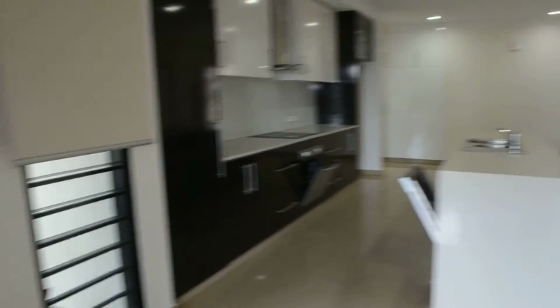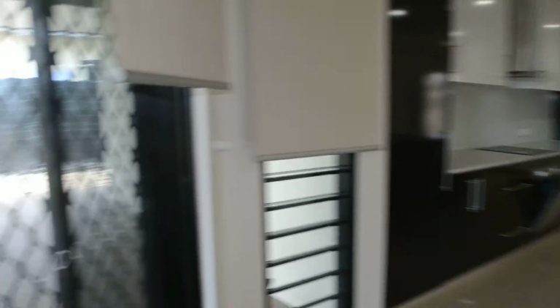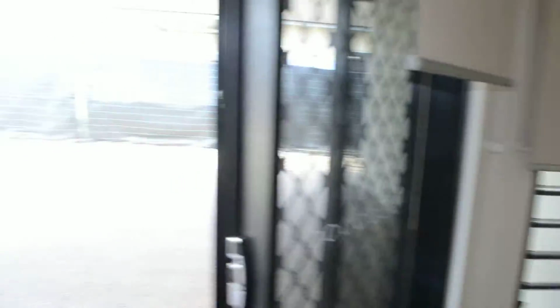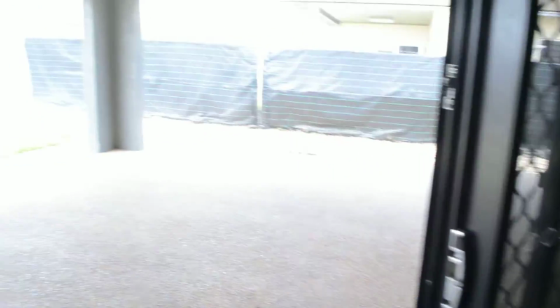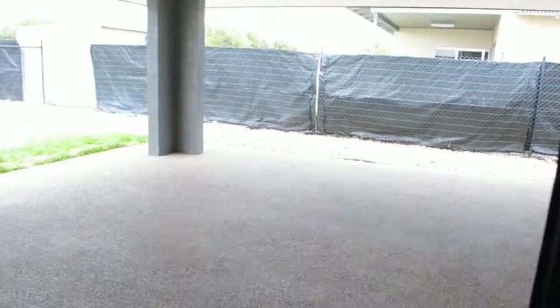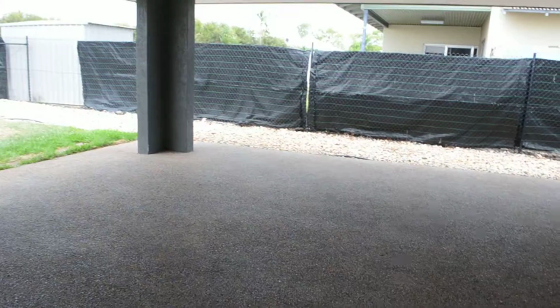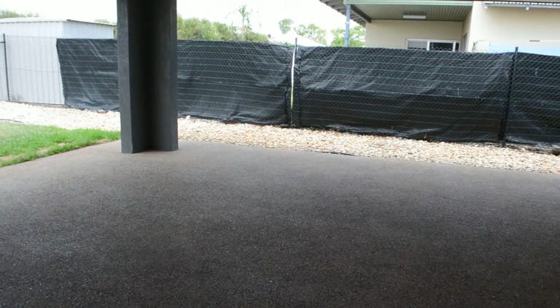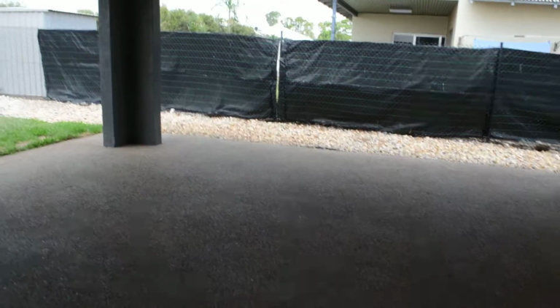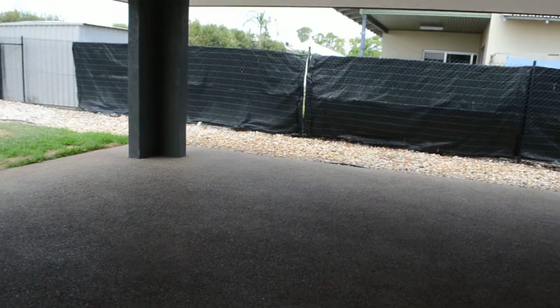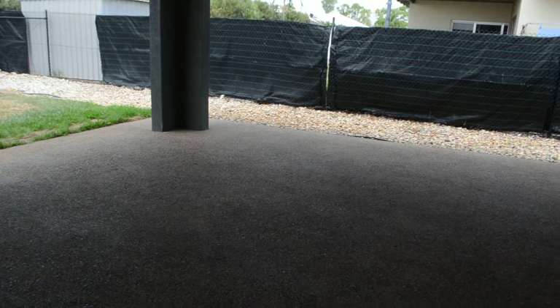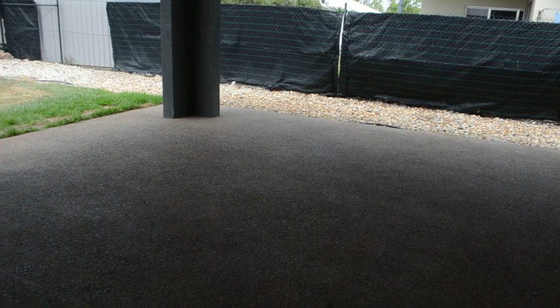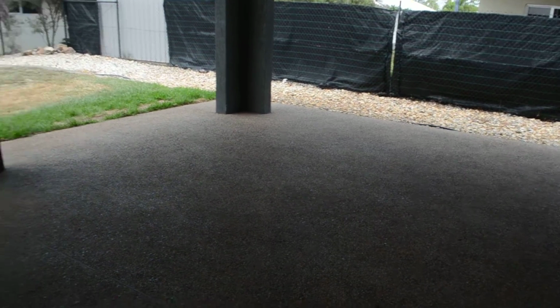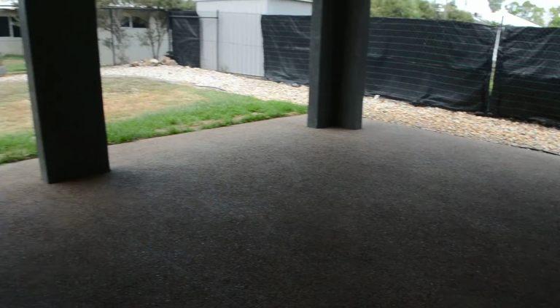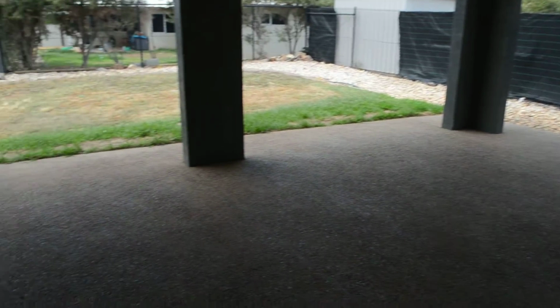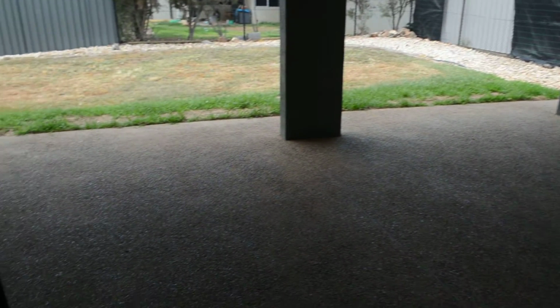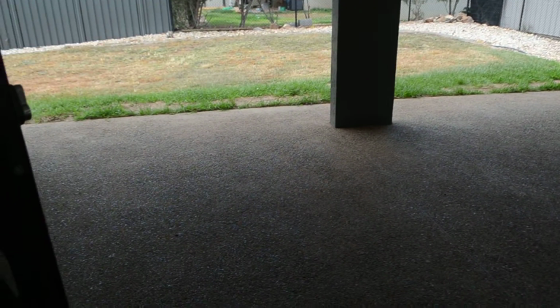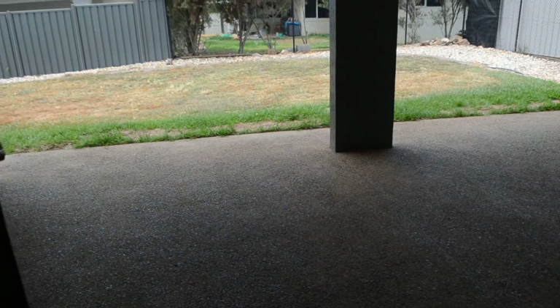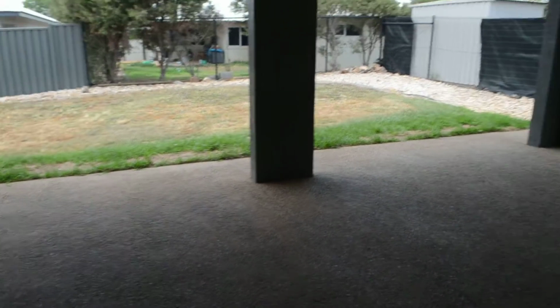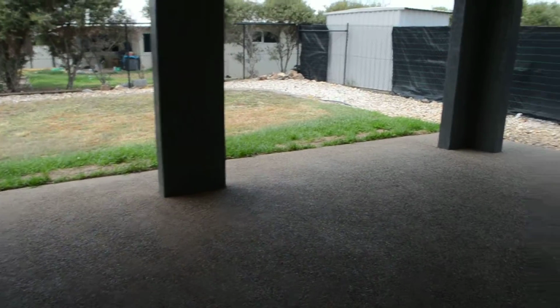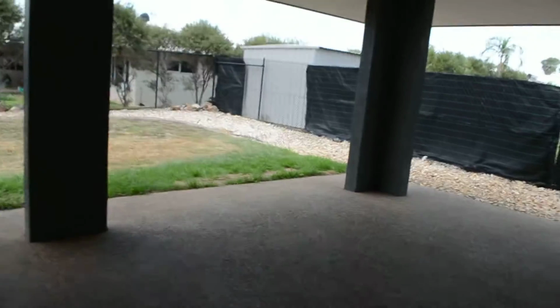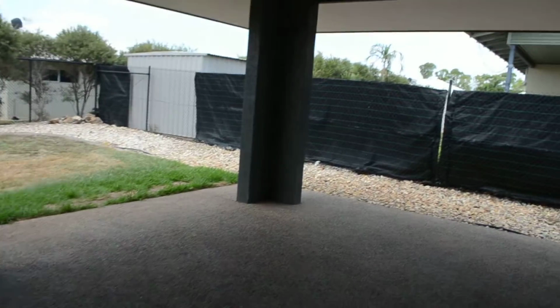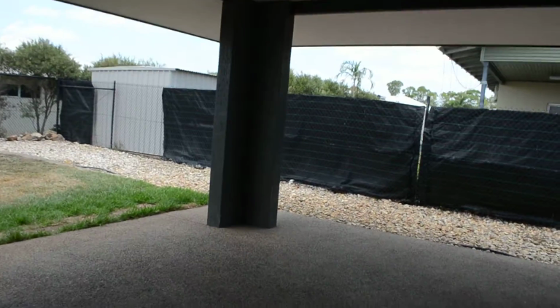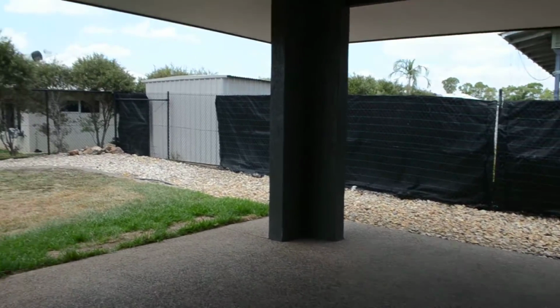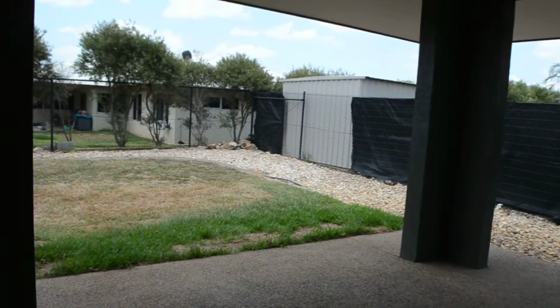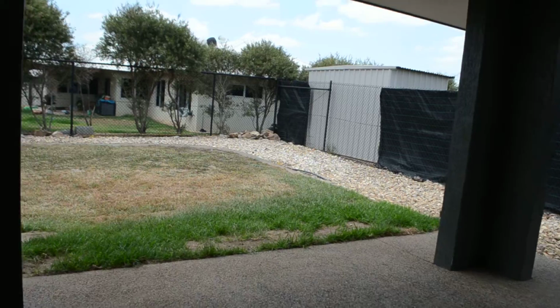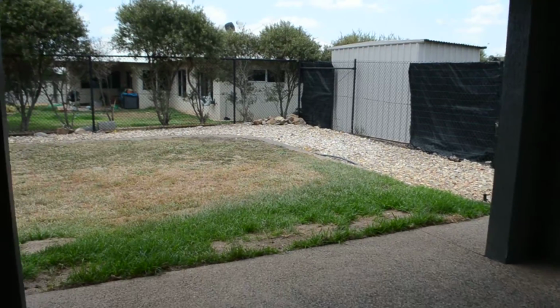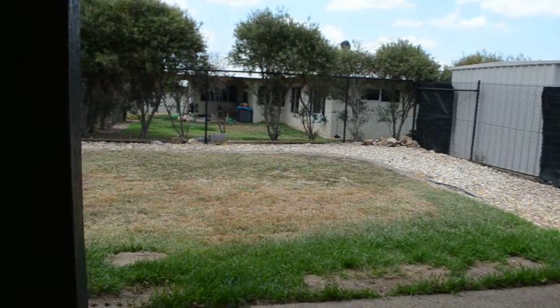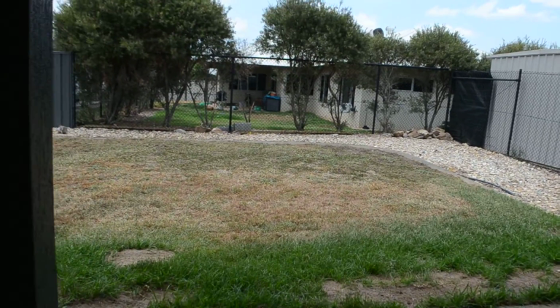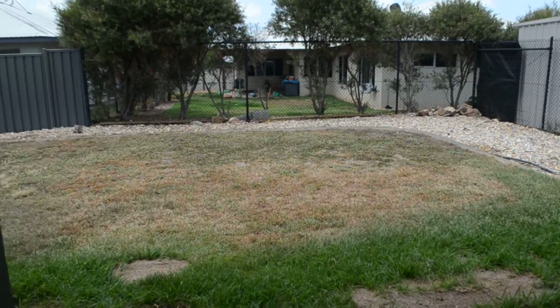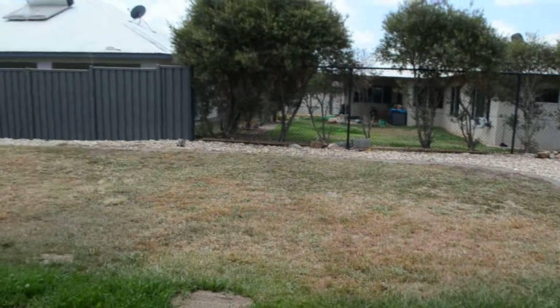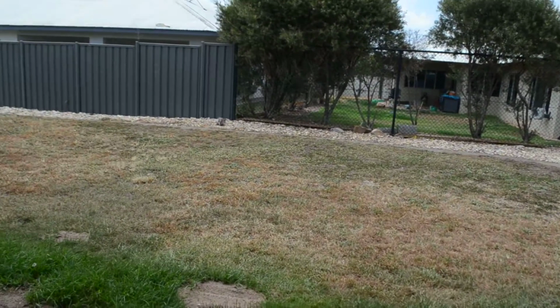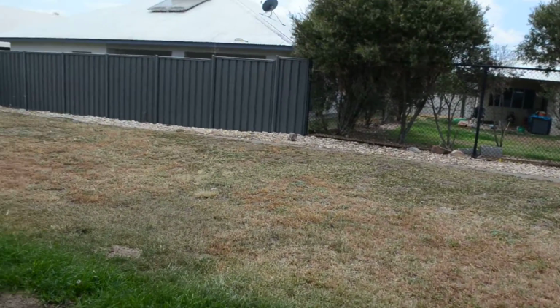Moving from the lounge and dining area, we move out to a large back patio. This goes on to a fully fenced back yard which is very easy to maintain.